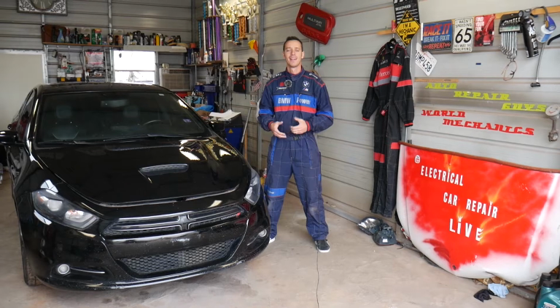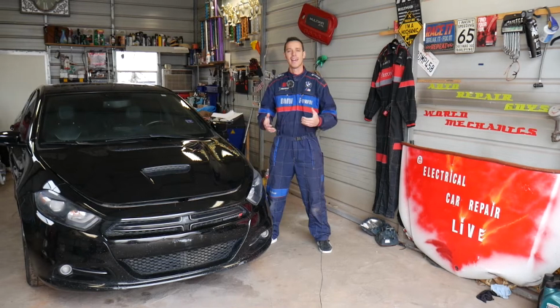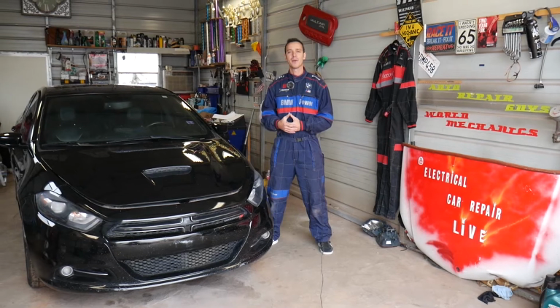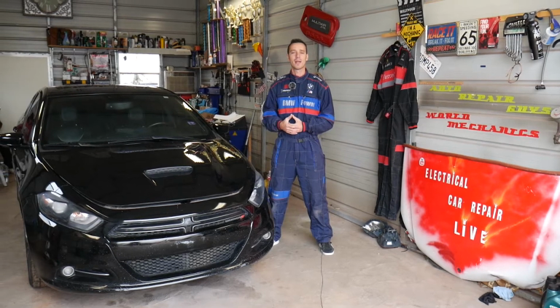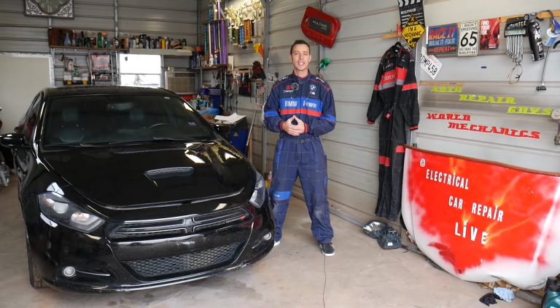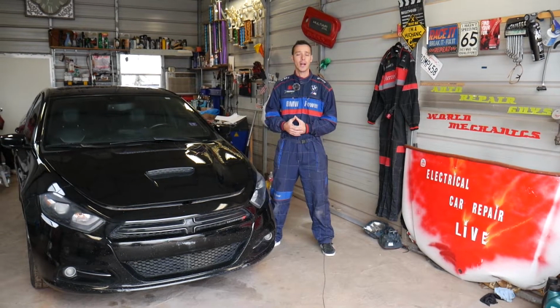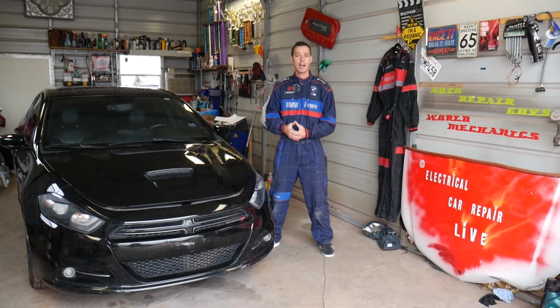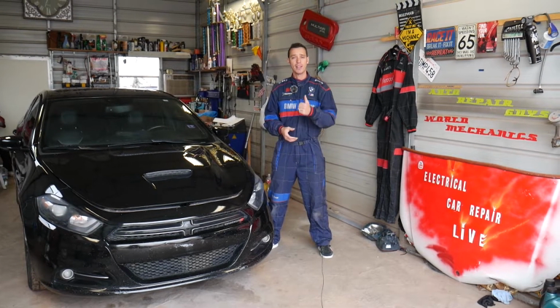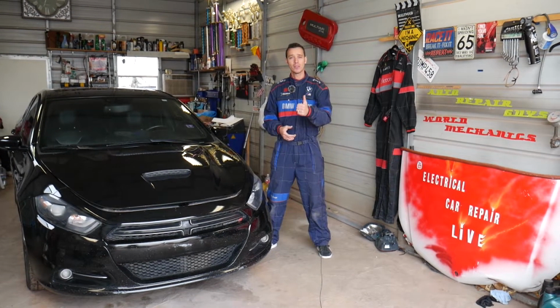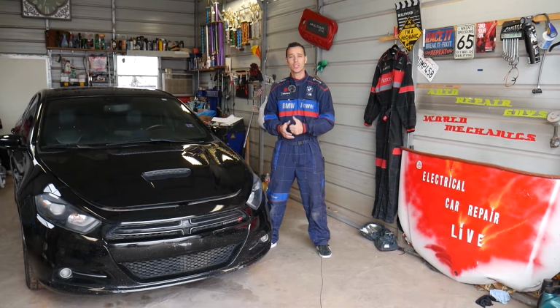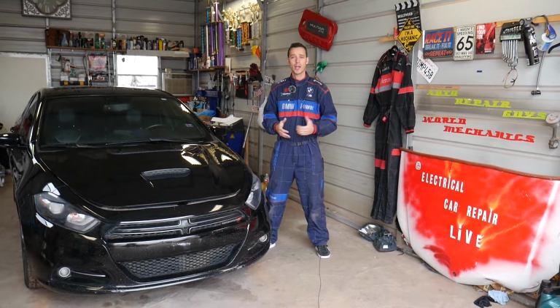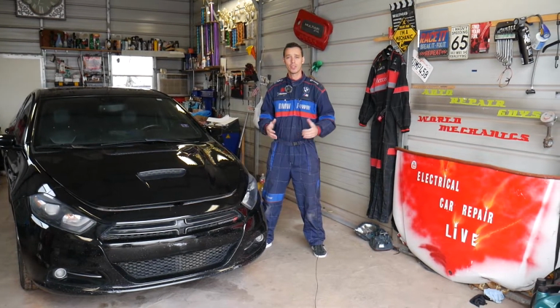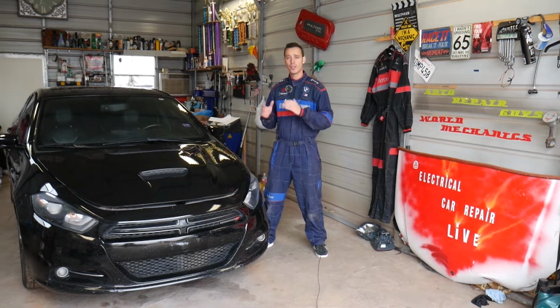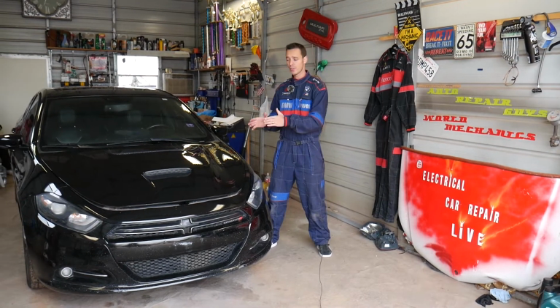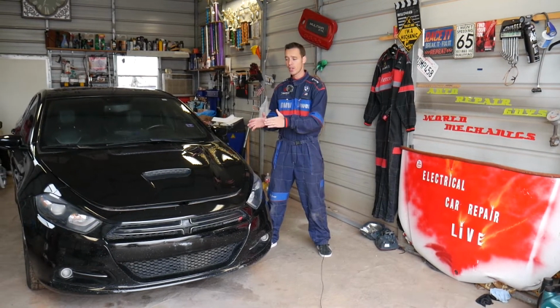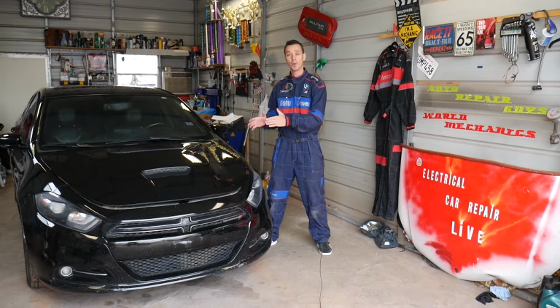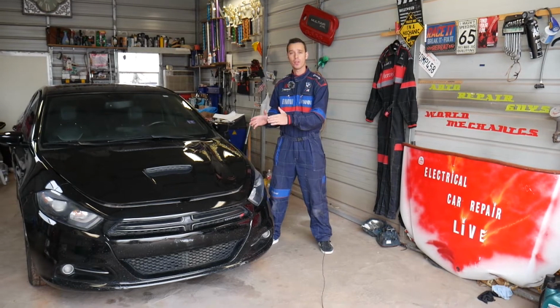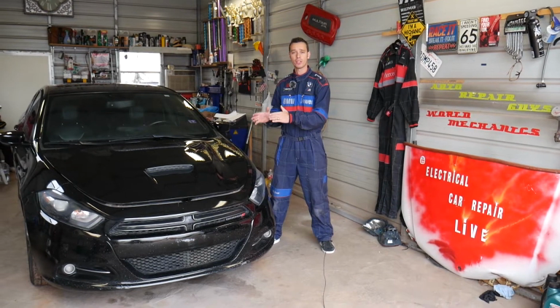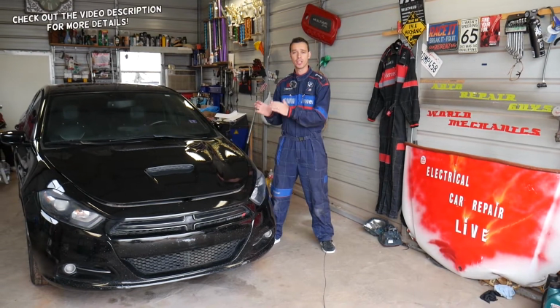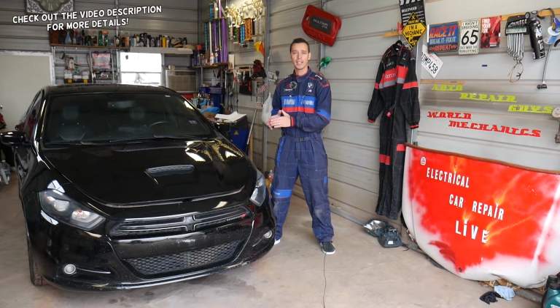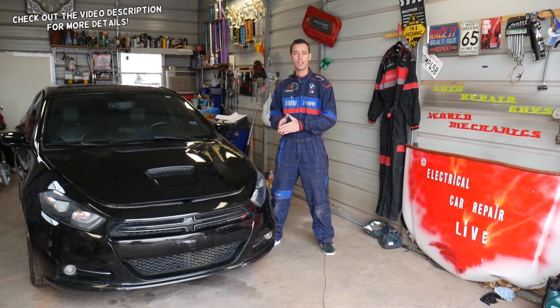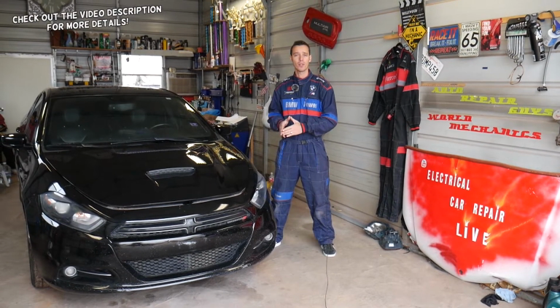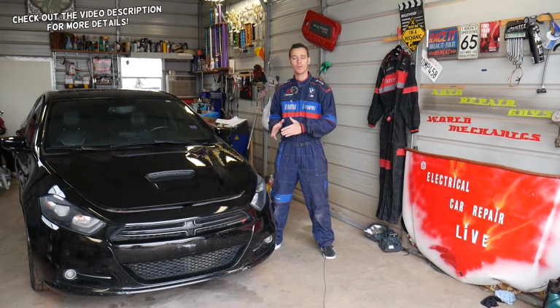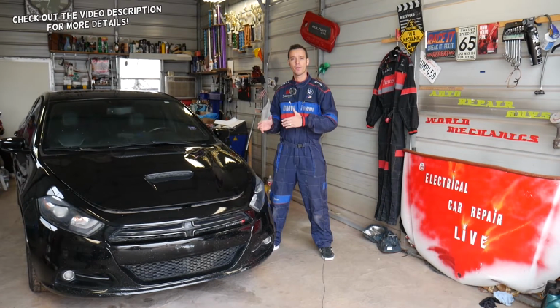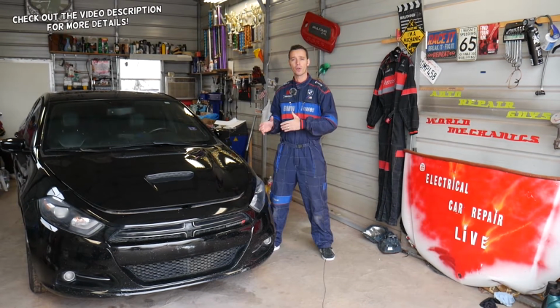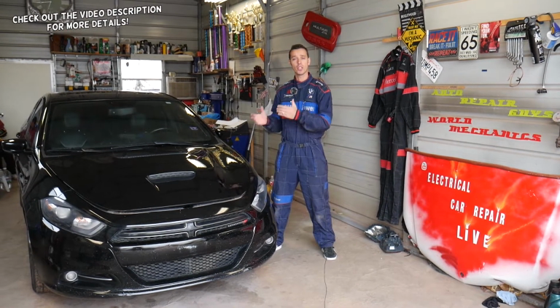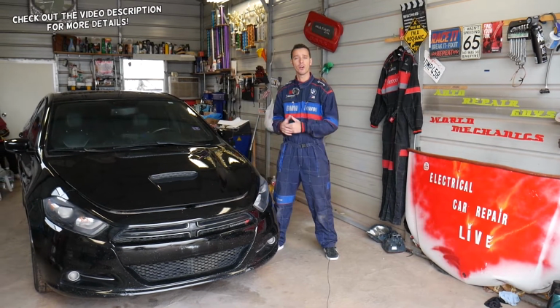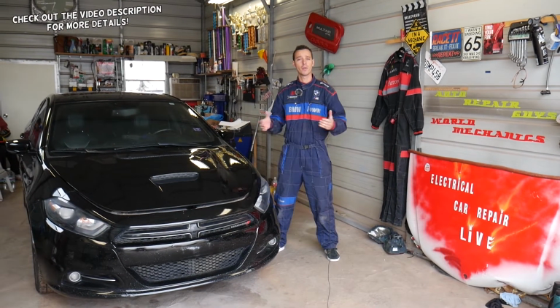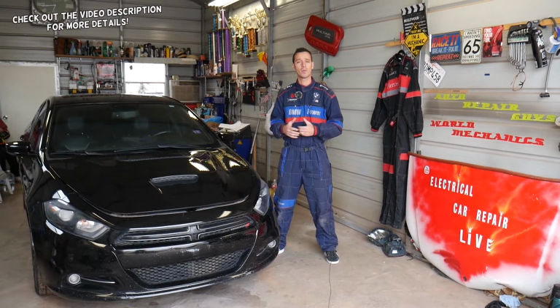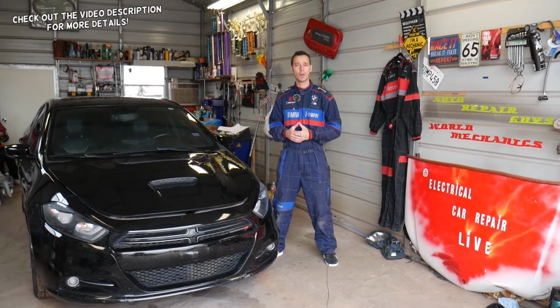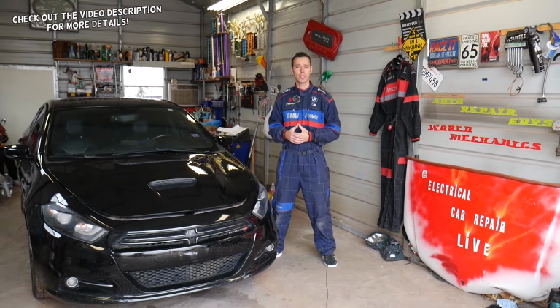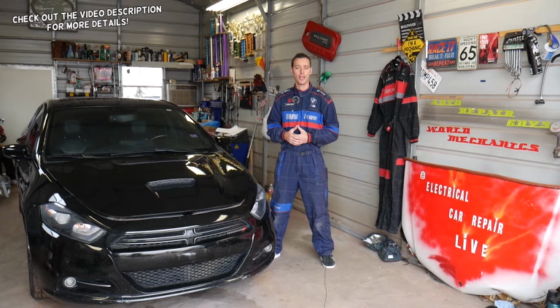Hey guys, welcome back to Electrical Car Repair Live. Thank you guys for watching and subscribing to the channel. In today's video we will be working on a Dodge Dart, and if you're trying to find a fuse for your ignition coil, stay with us and we'll explain where it's located.